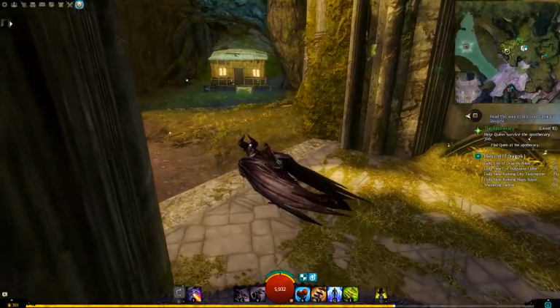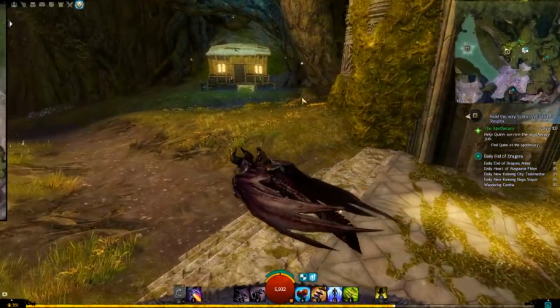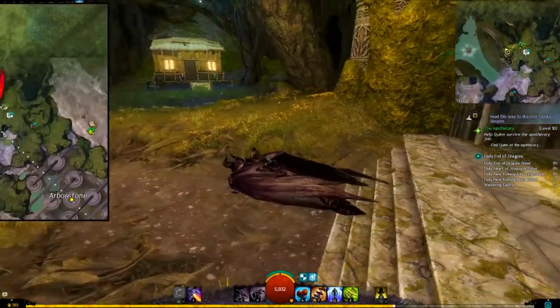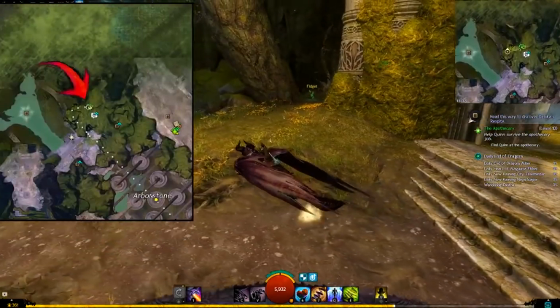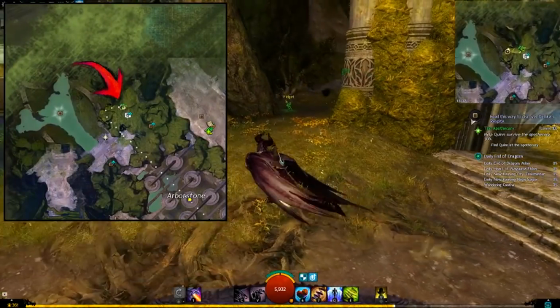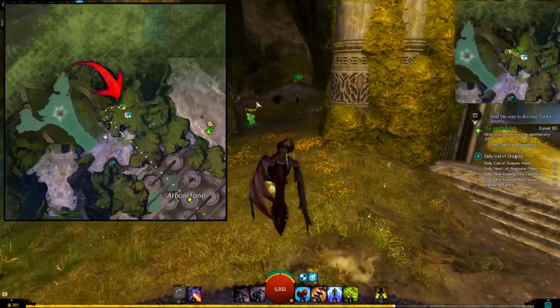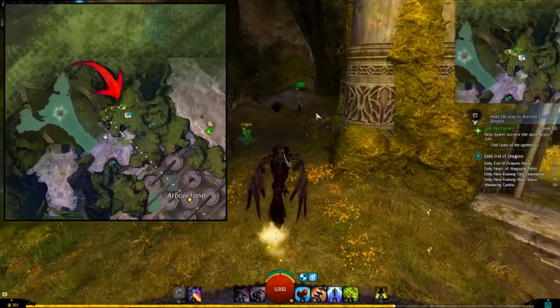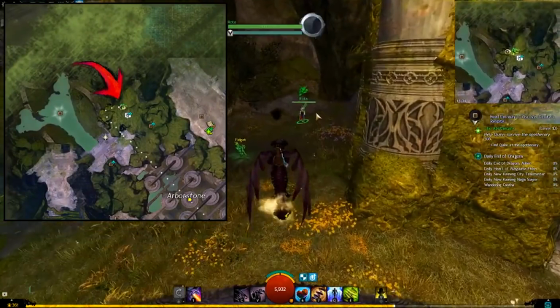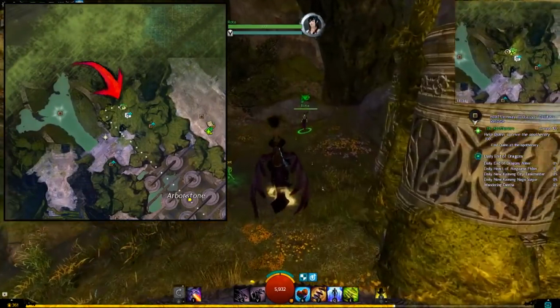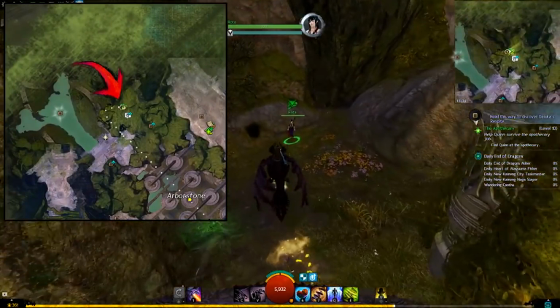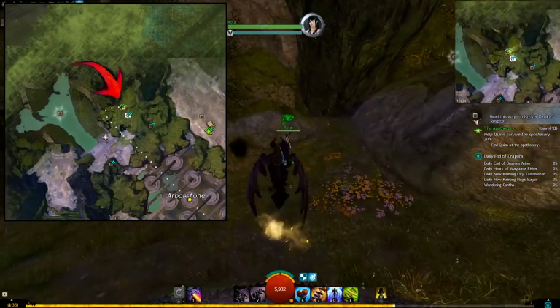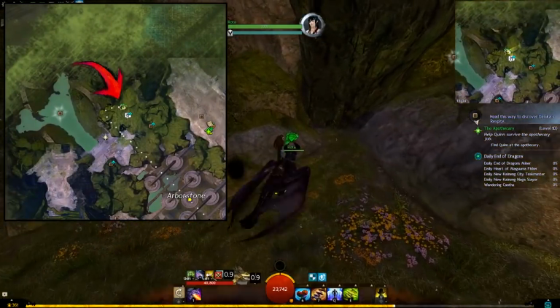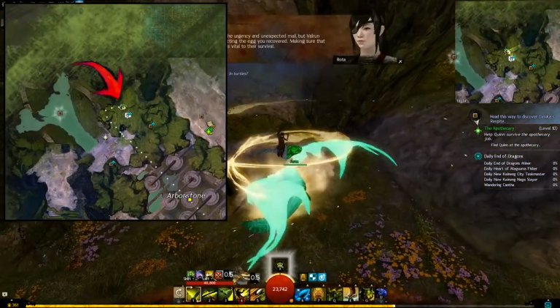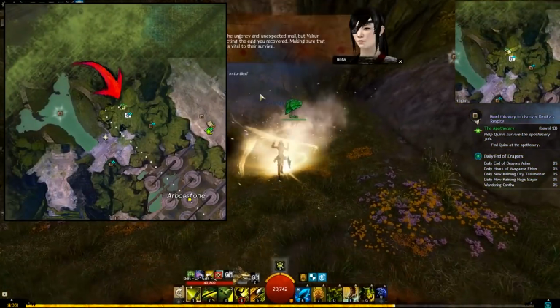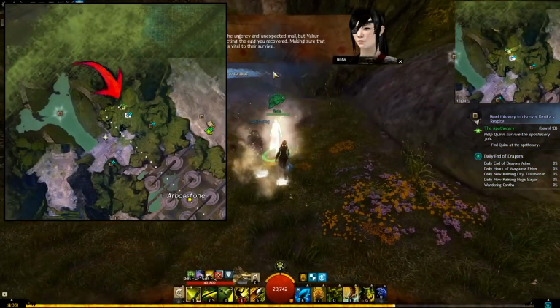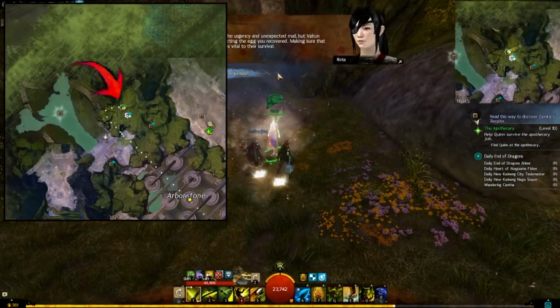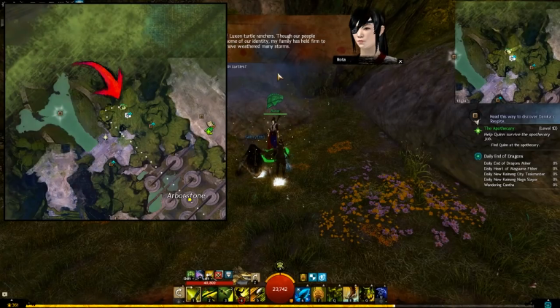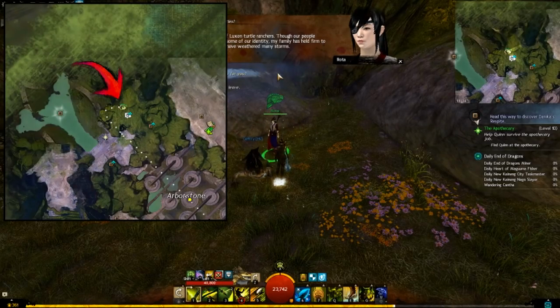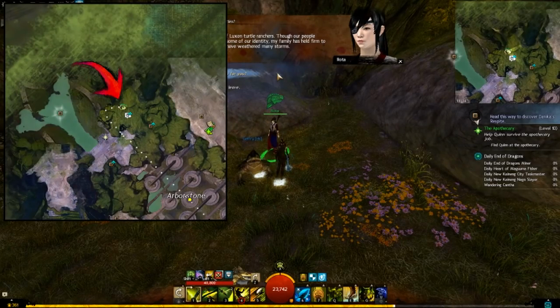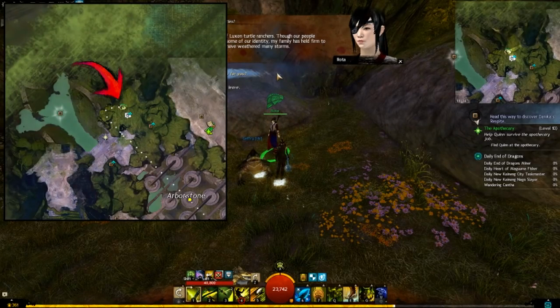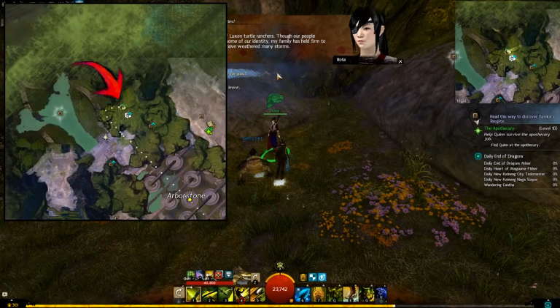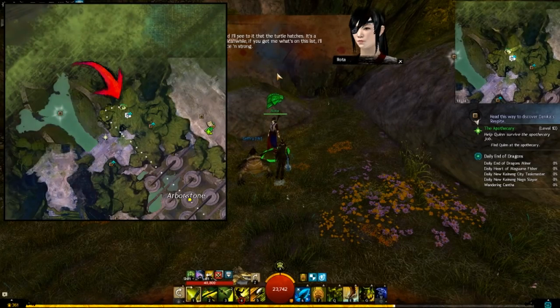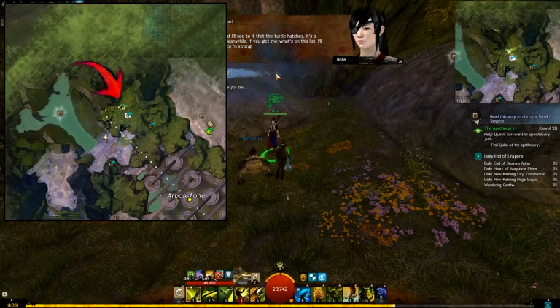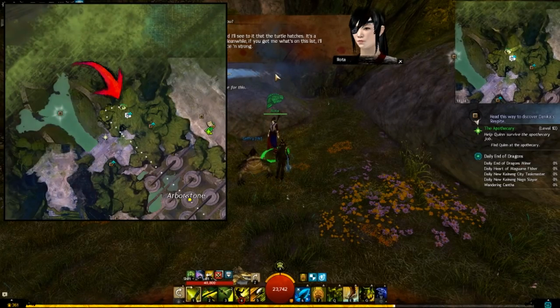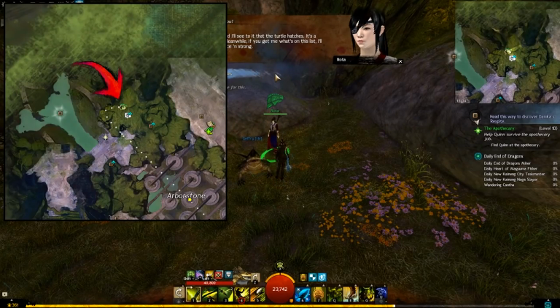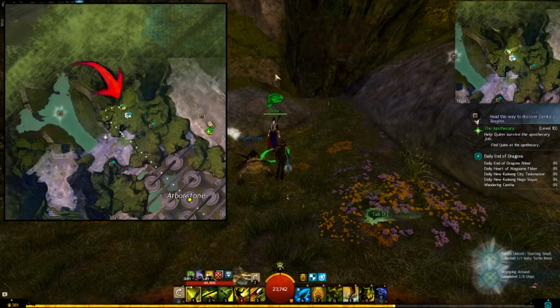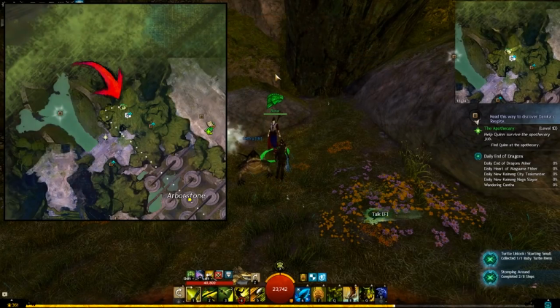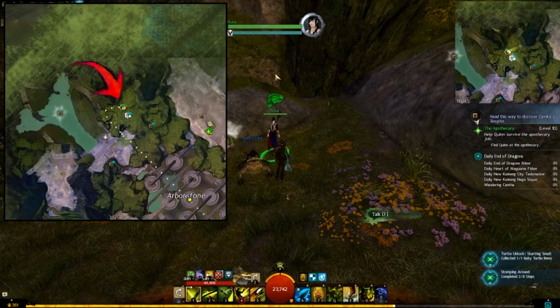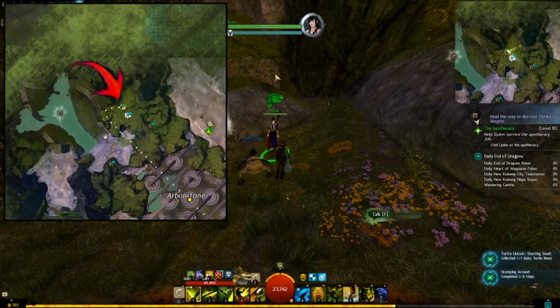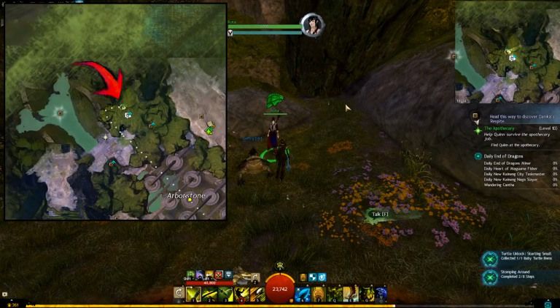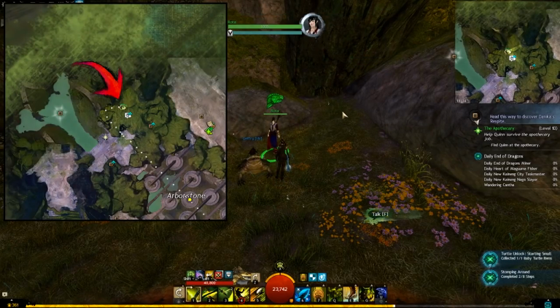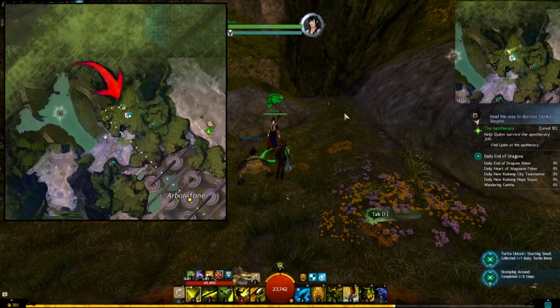Next, talk to Rota in Arborstone. Arborstone is unlocked by completing the 8th chapter of the End of Dragons story, although by the time you start the collection, you'll almost certainly have Arborstone unlocked, as you'll encounter Dragon's End after Arborstone.